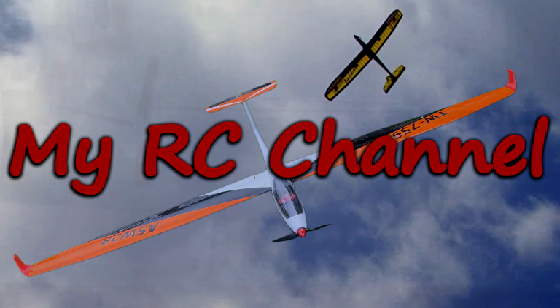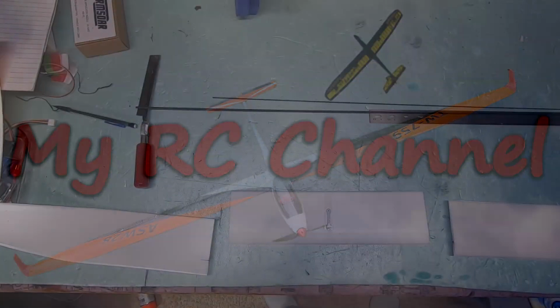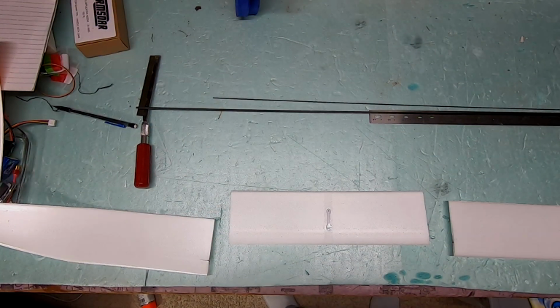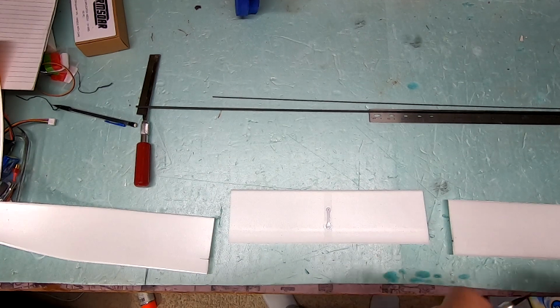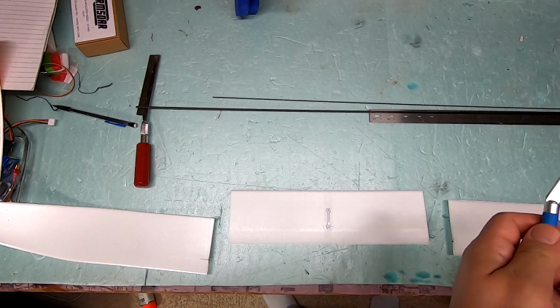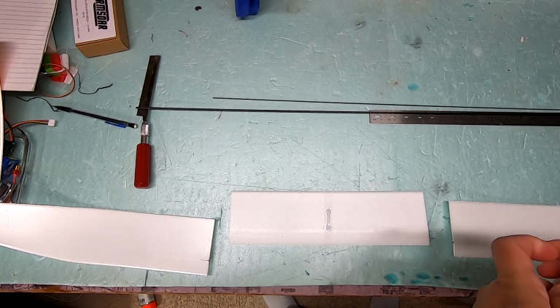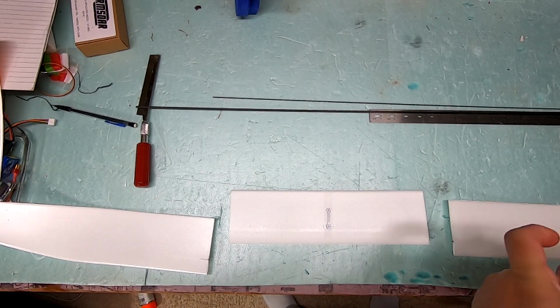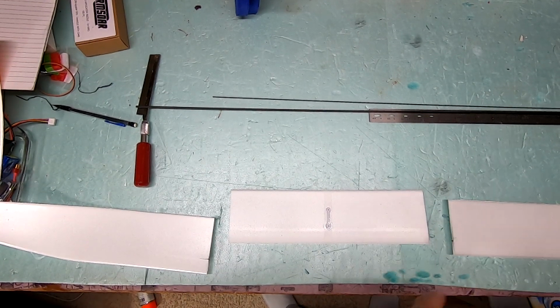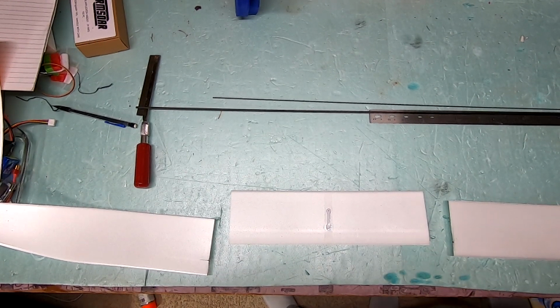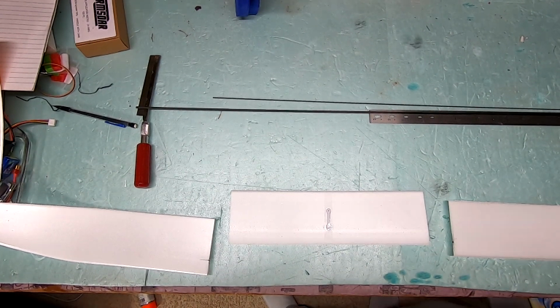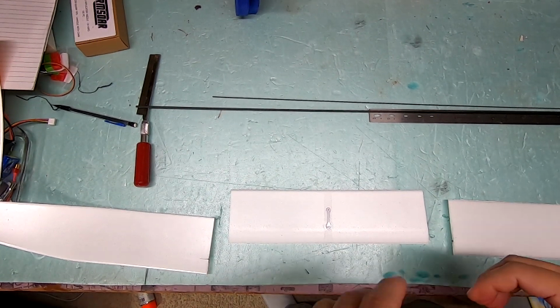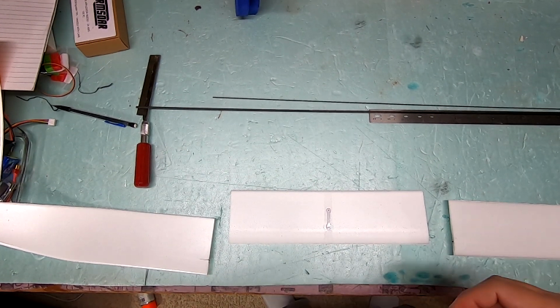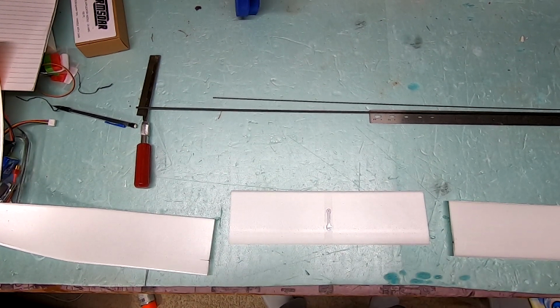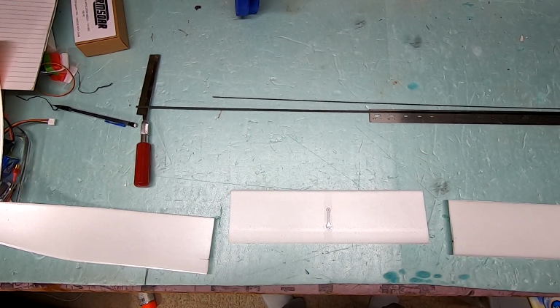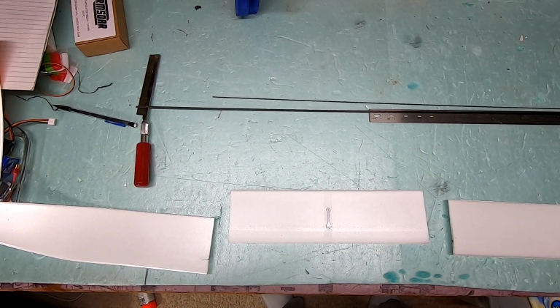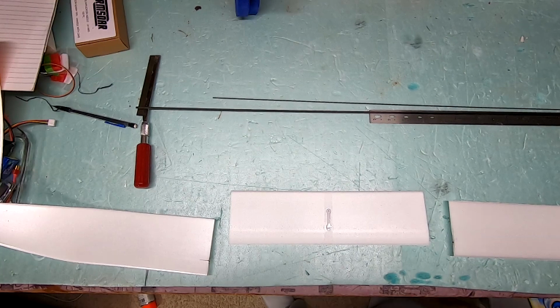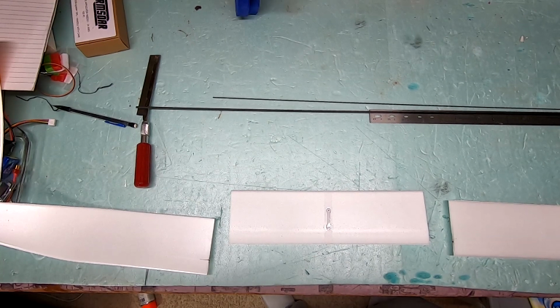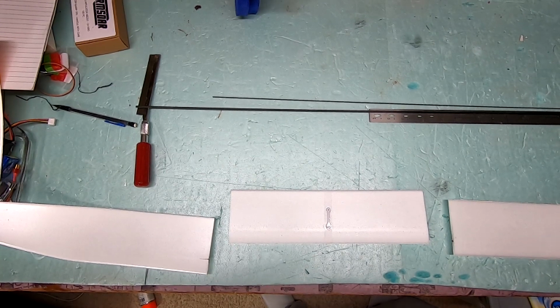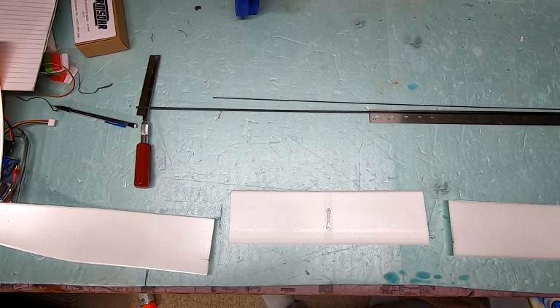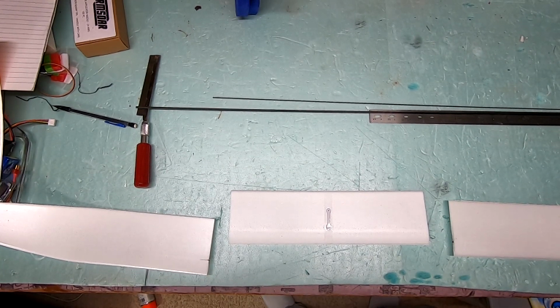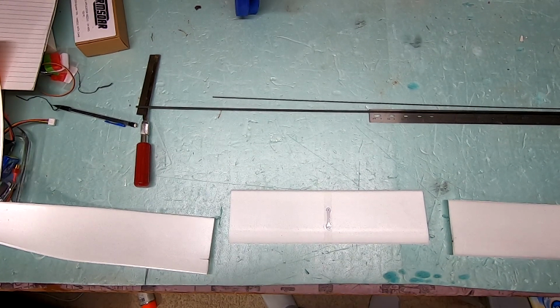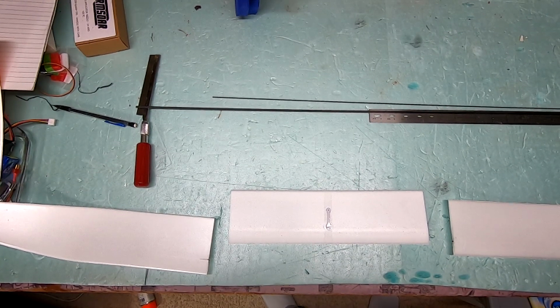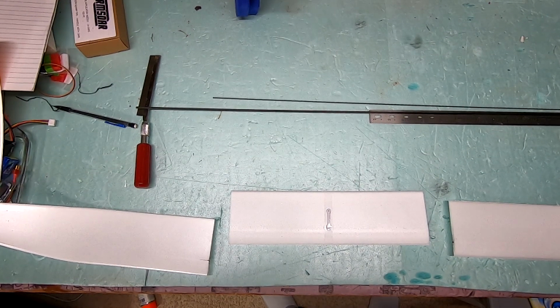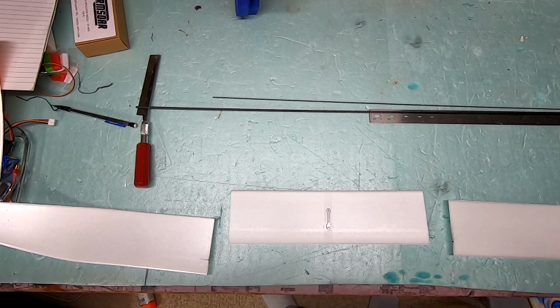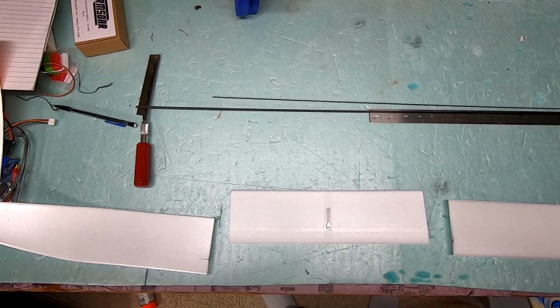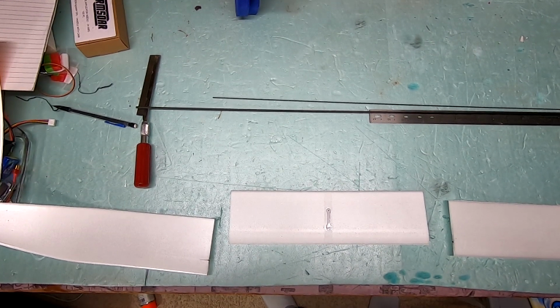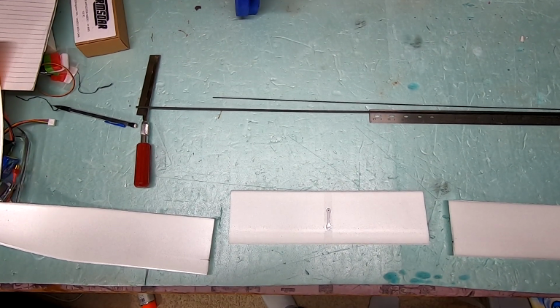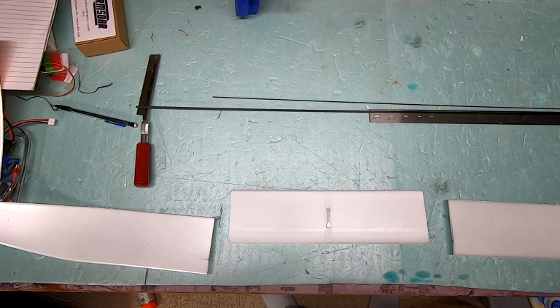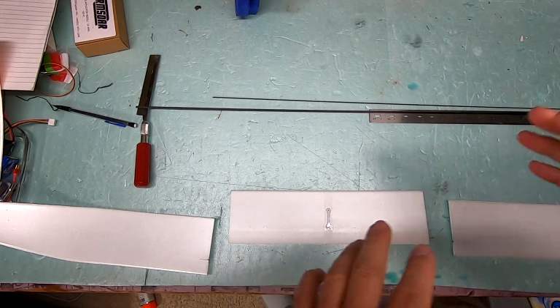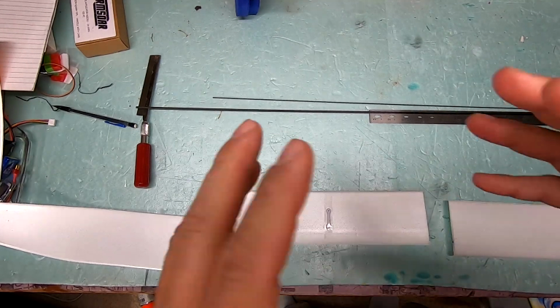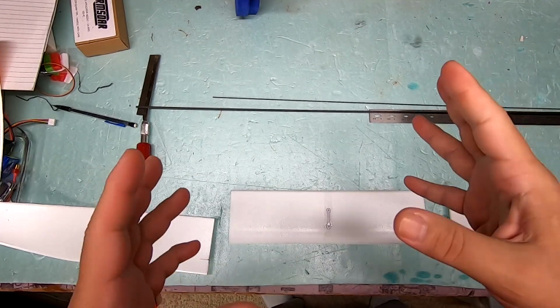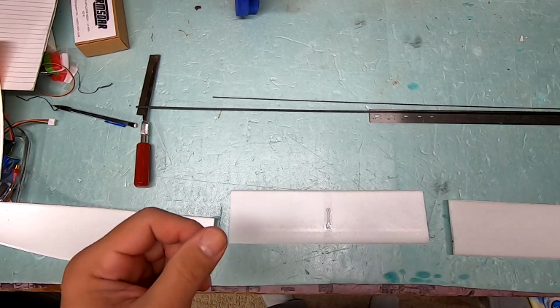Hi, I'm CJ and this is my RC channel. In this video, I'm doing an upgrade to the eFlight UMX Radian, which is their line of micro airplanes.